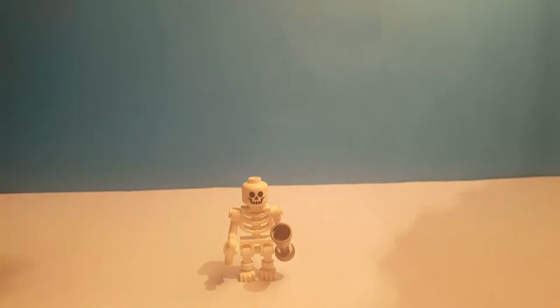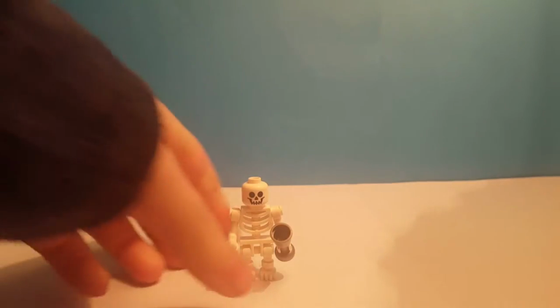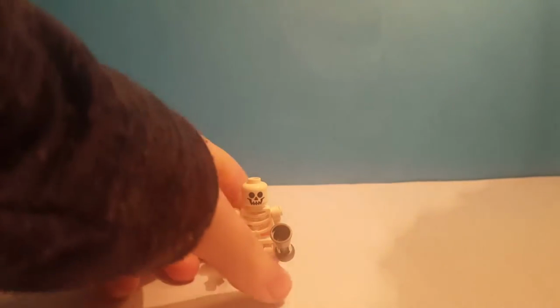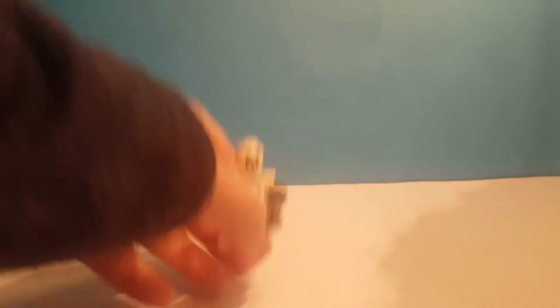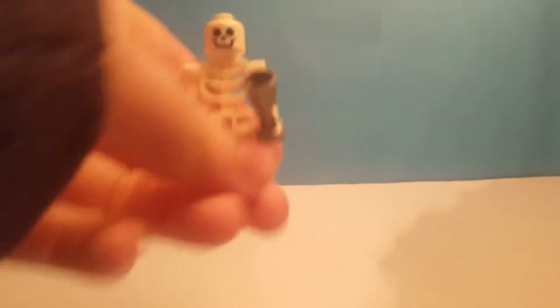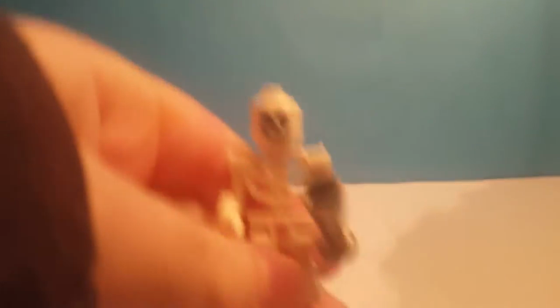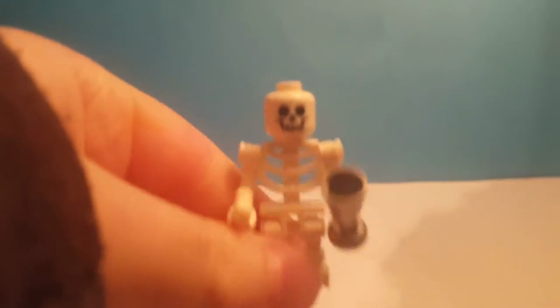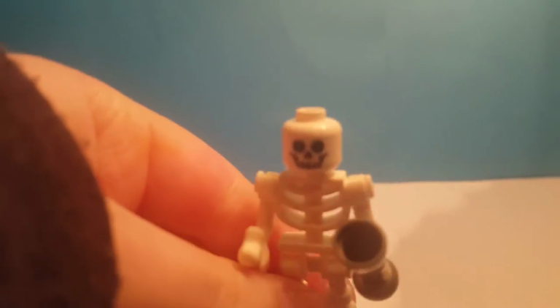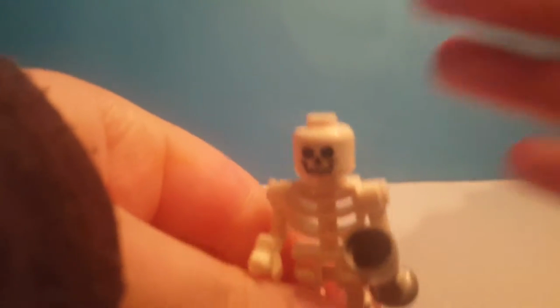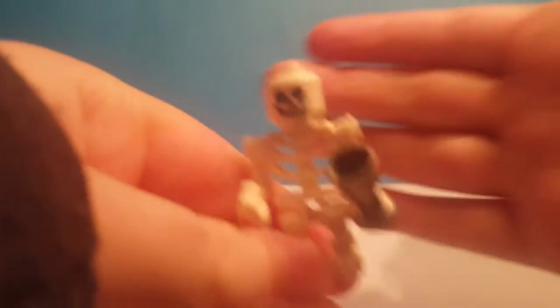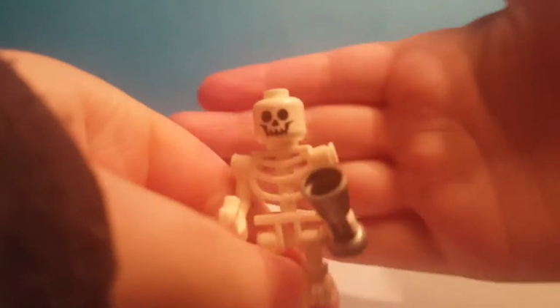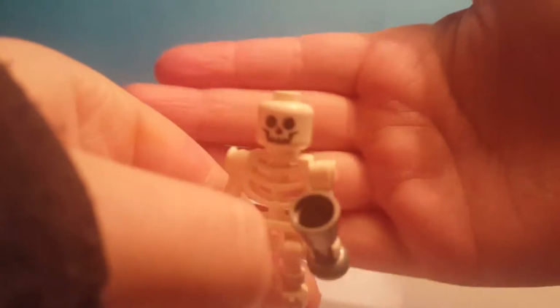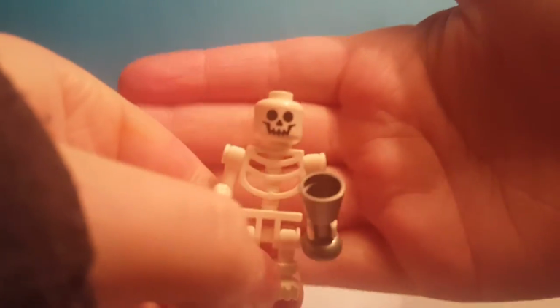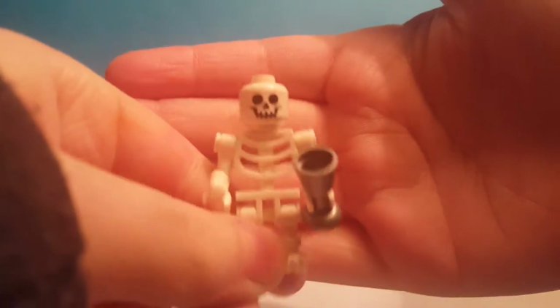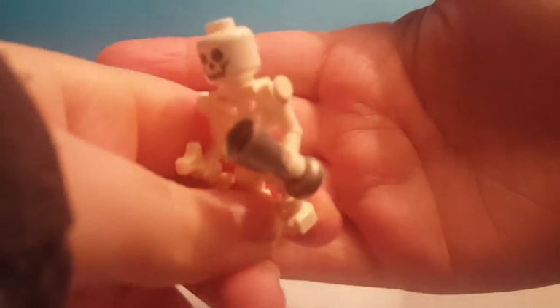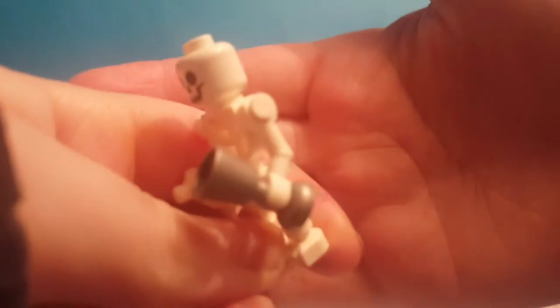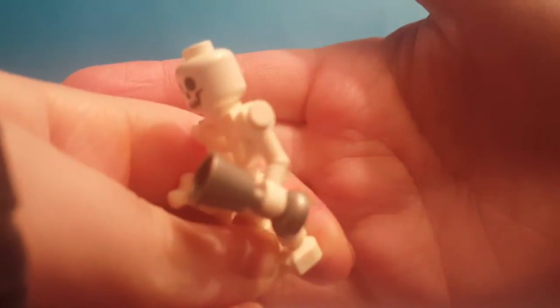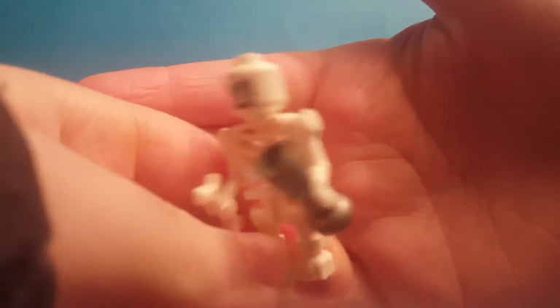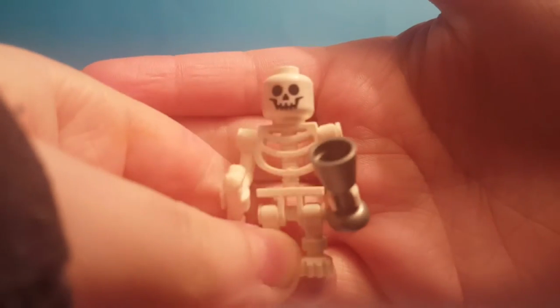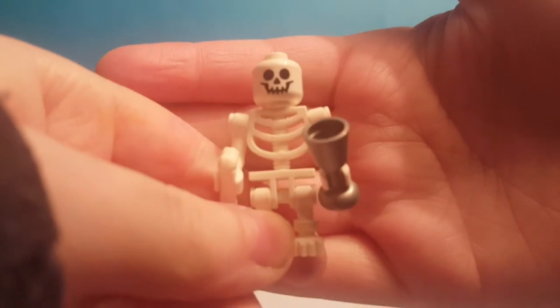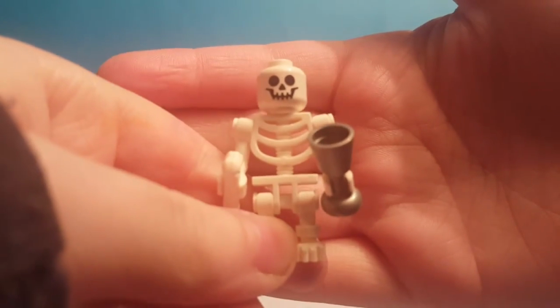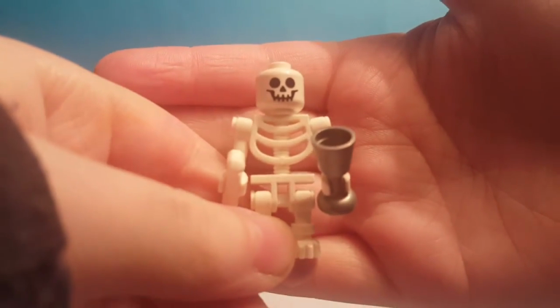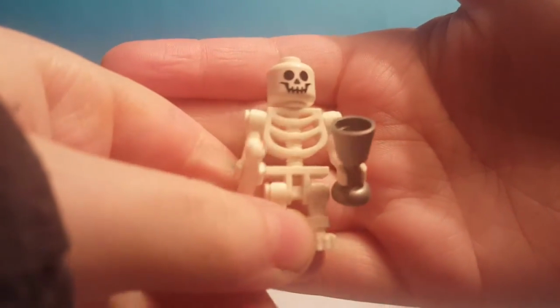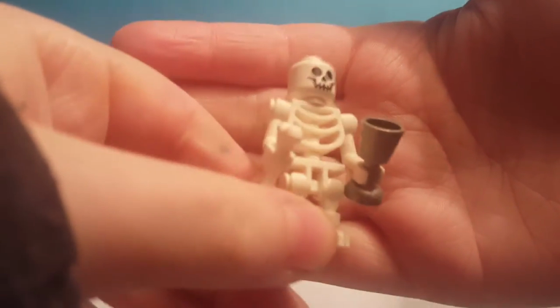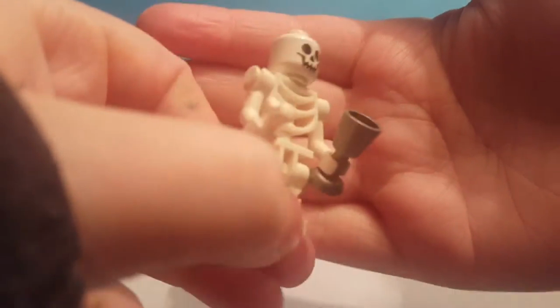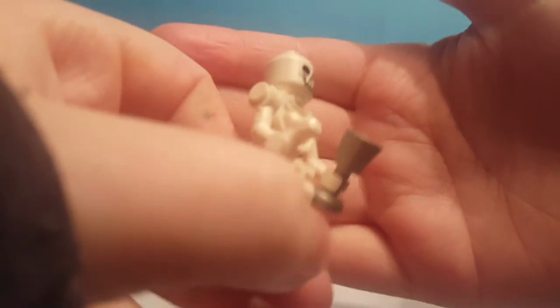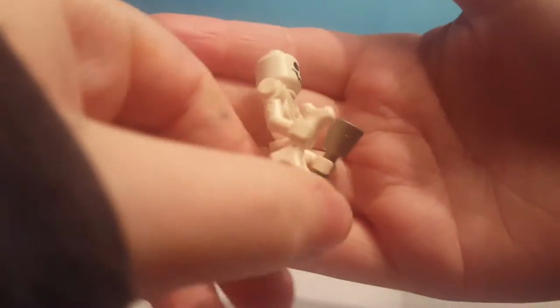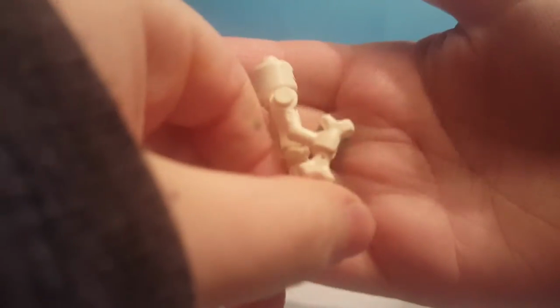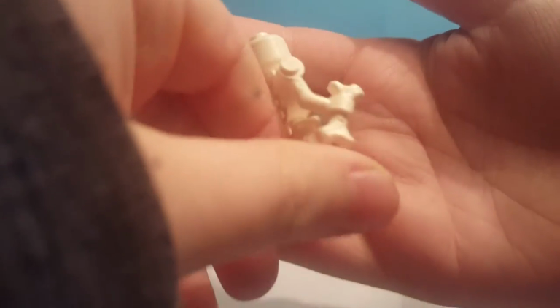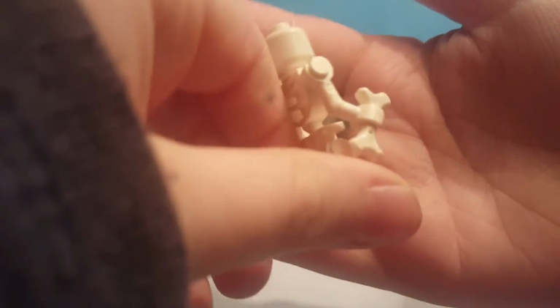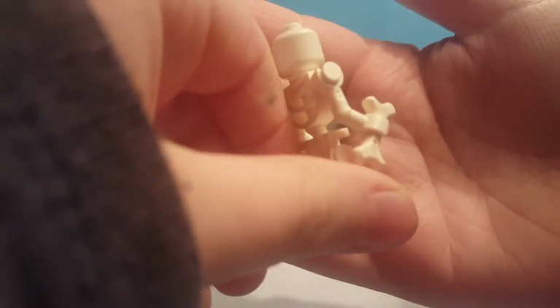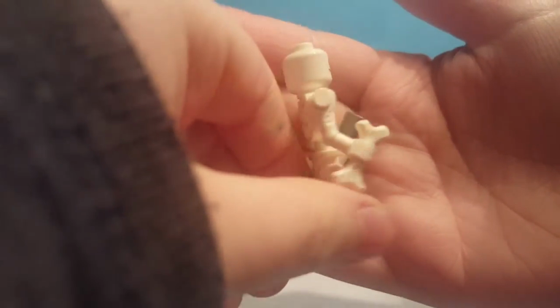This is the skeleton. He comes with a cup or a chalice or something, and a bone.